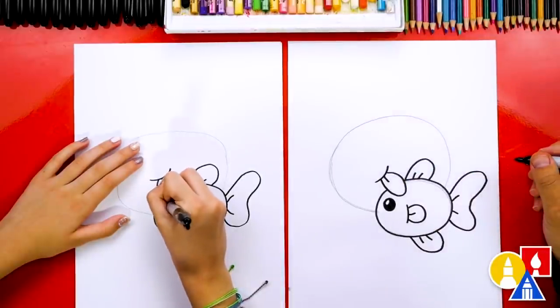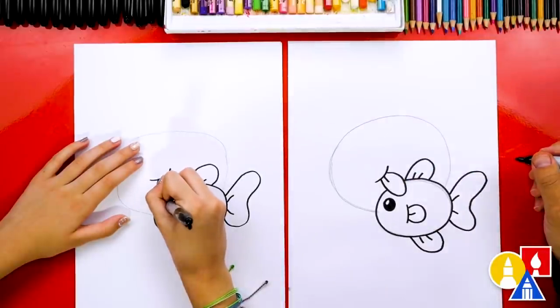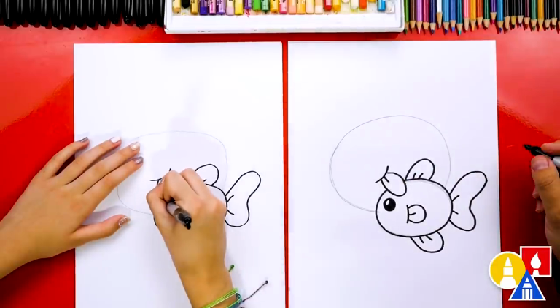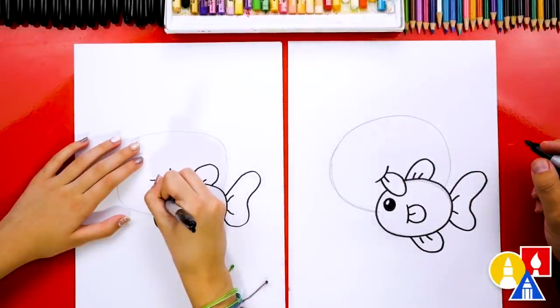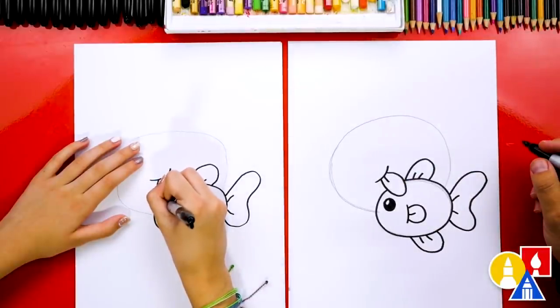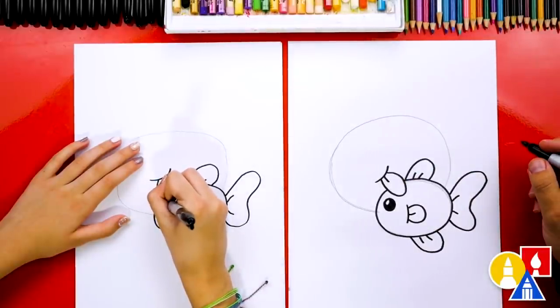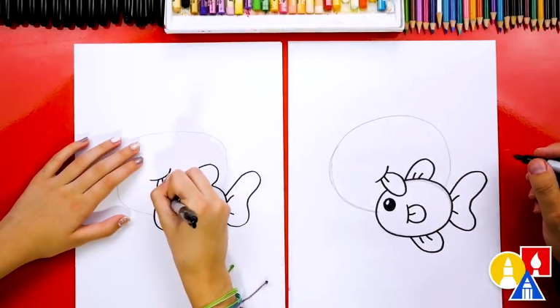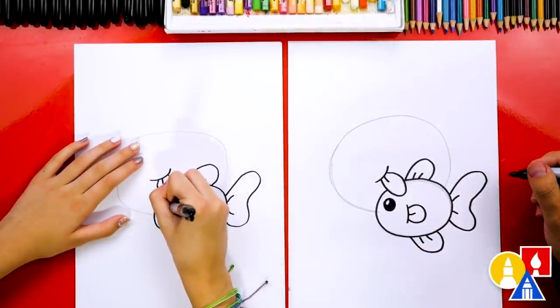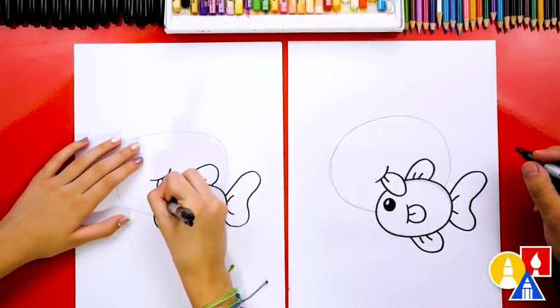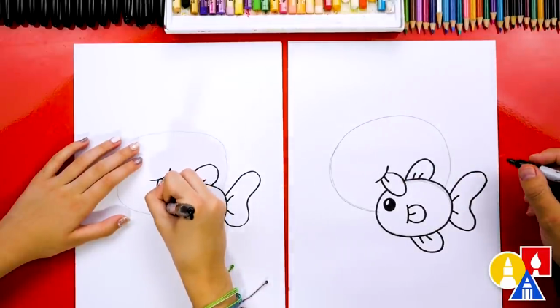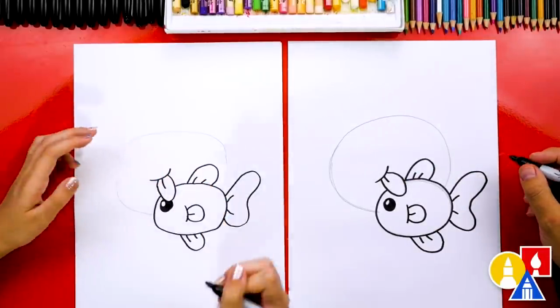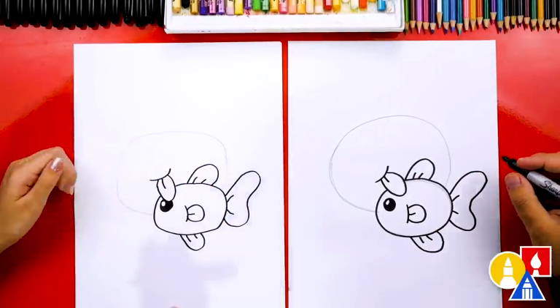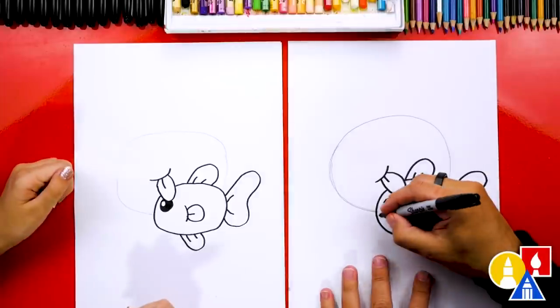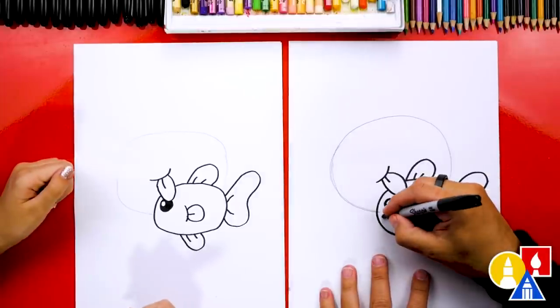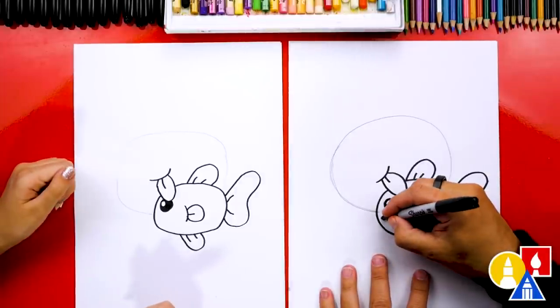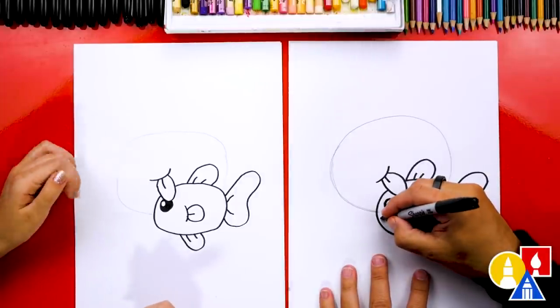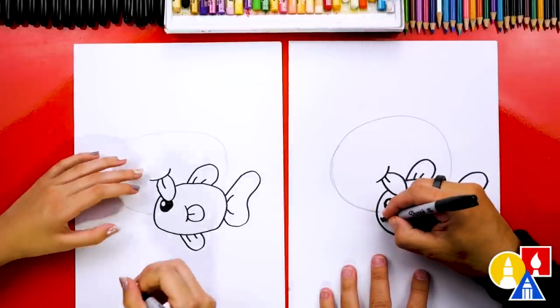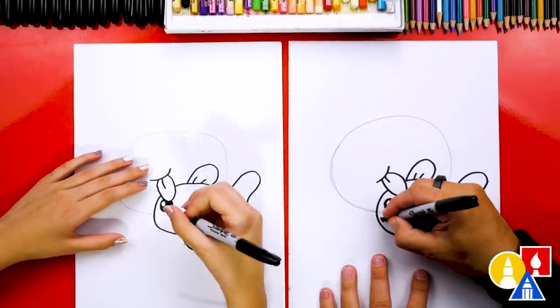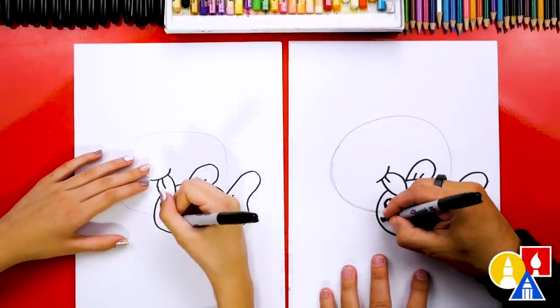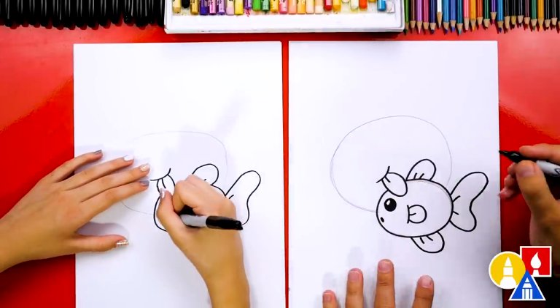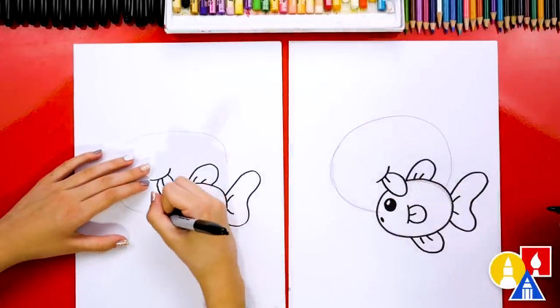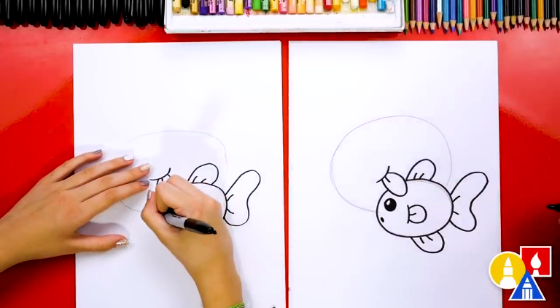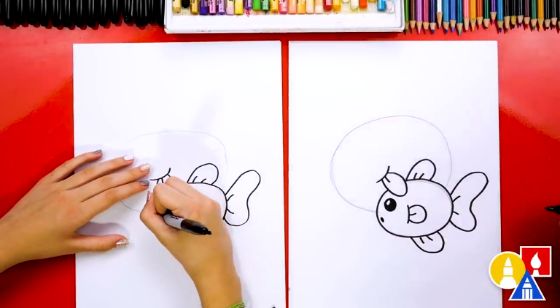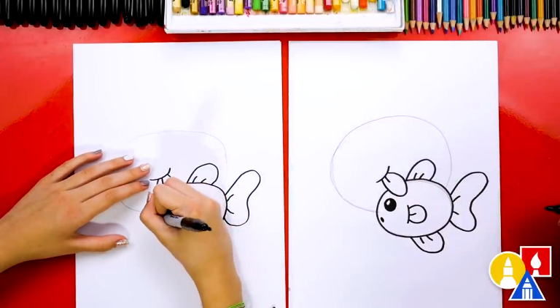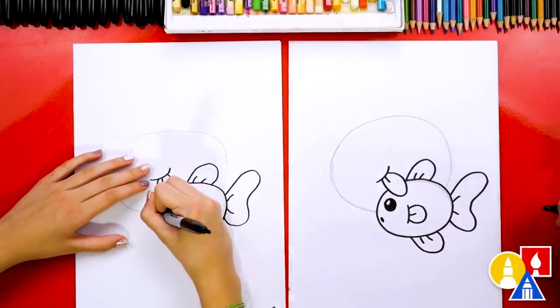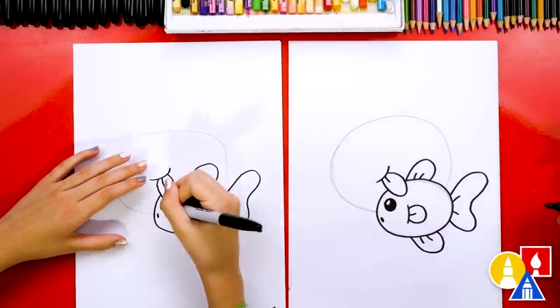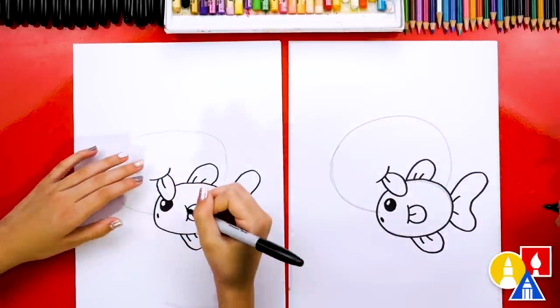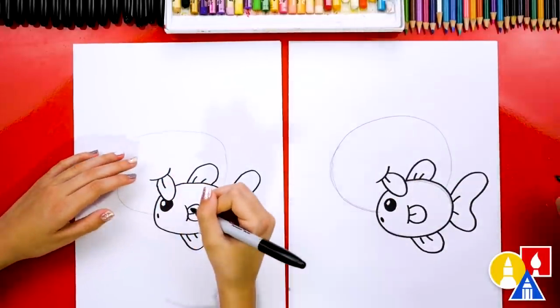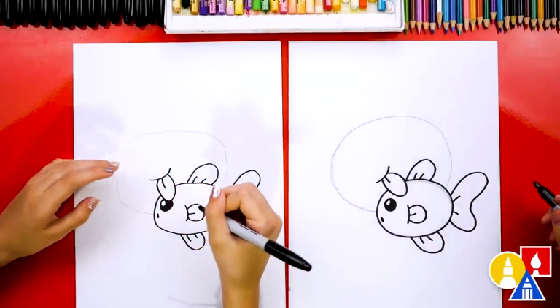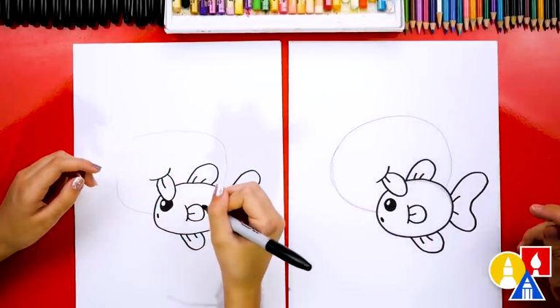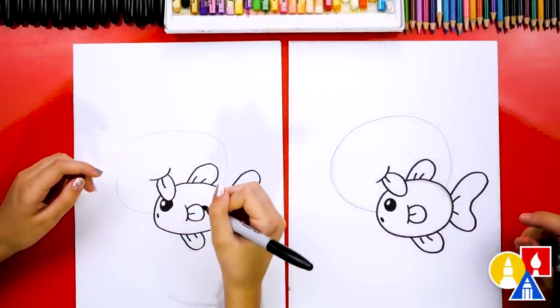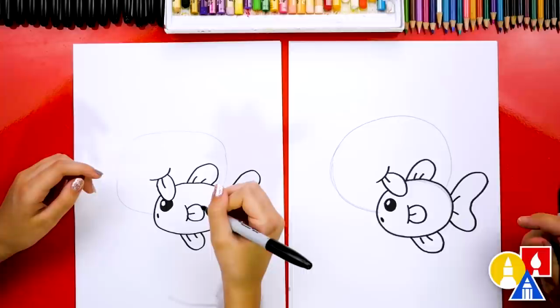But leave that little circle white. Good job! Our fish is missing a little mouth — let's draw a little fish mouth. We did it — there's our baby fish!